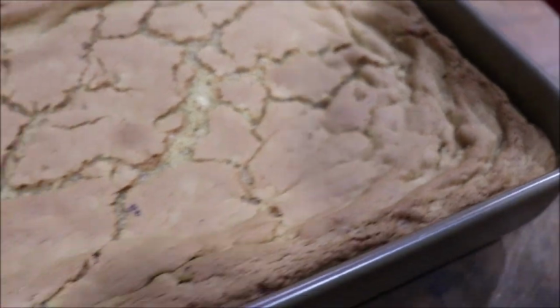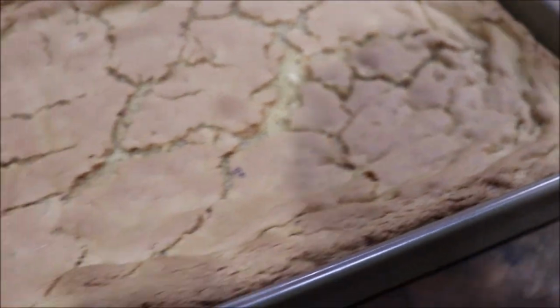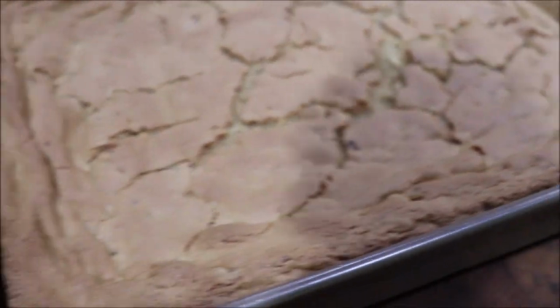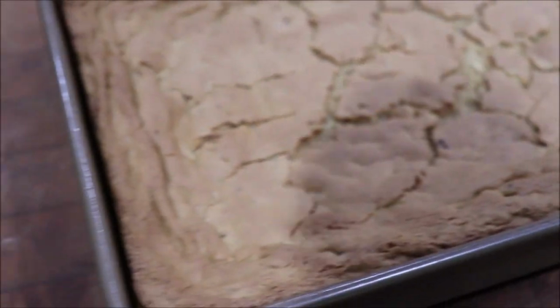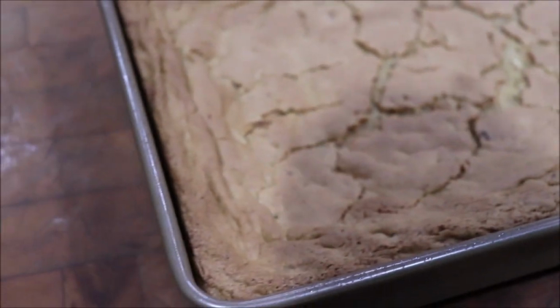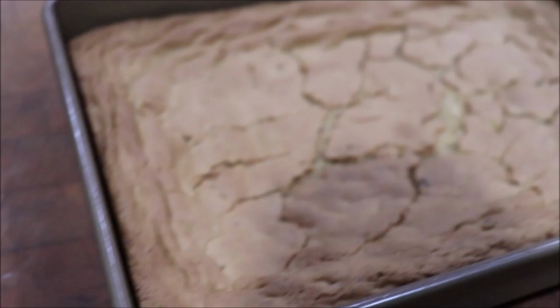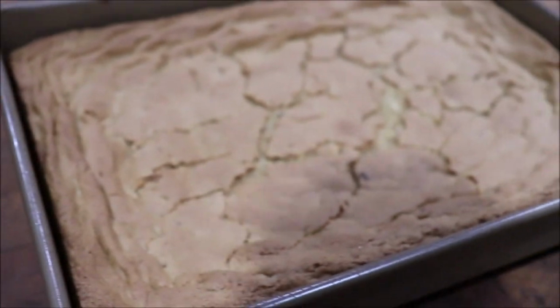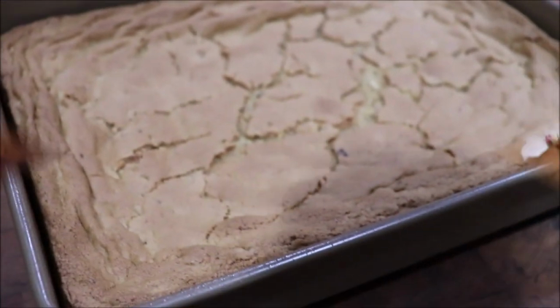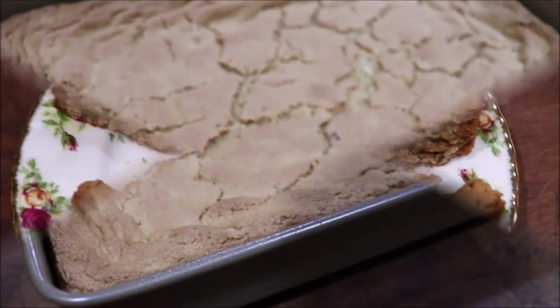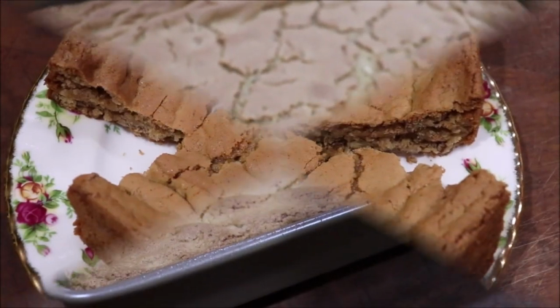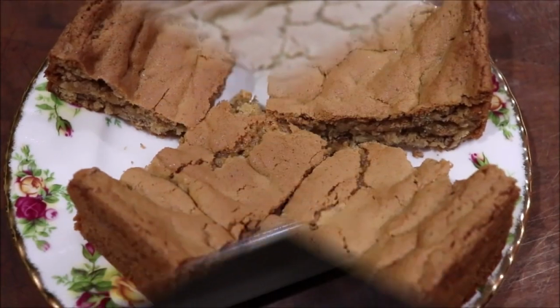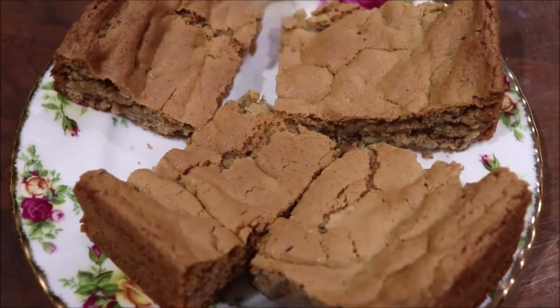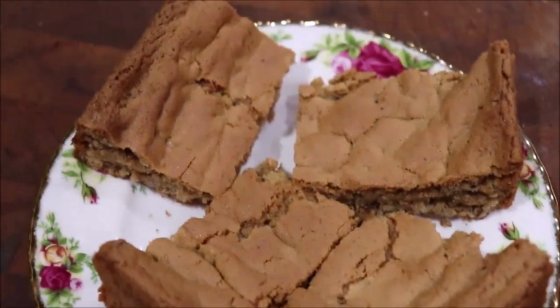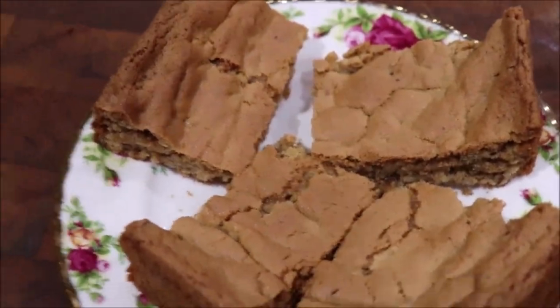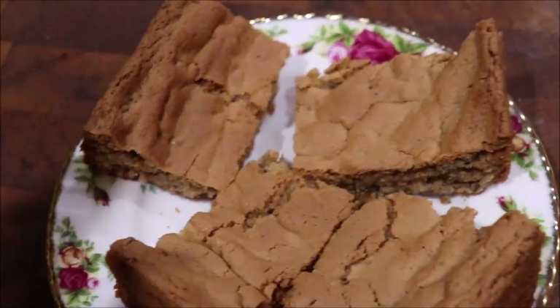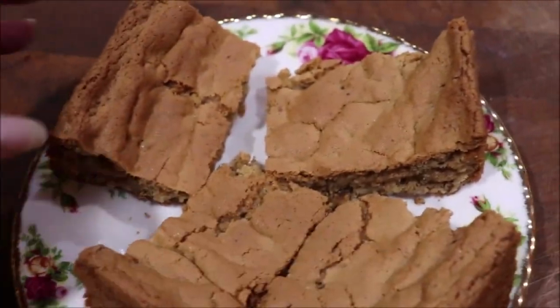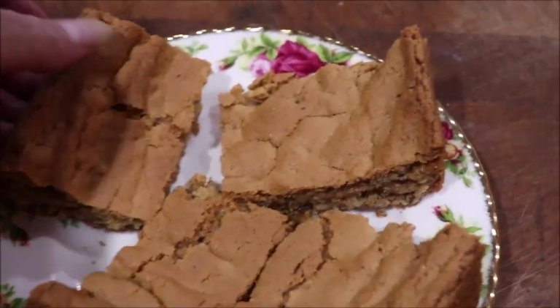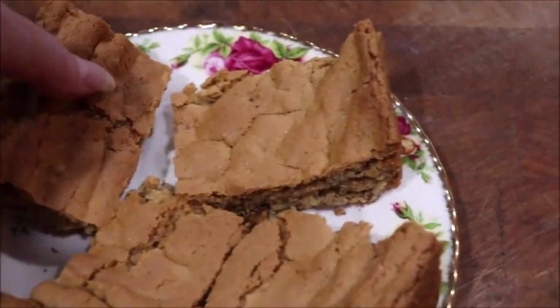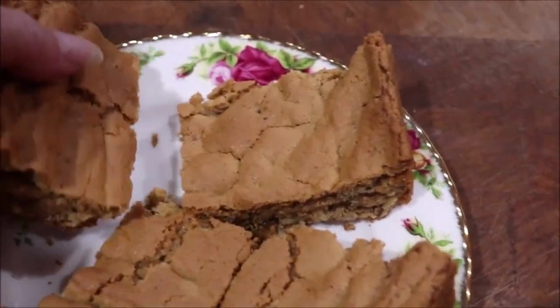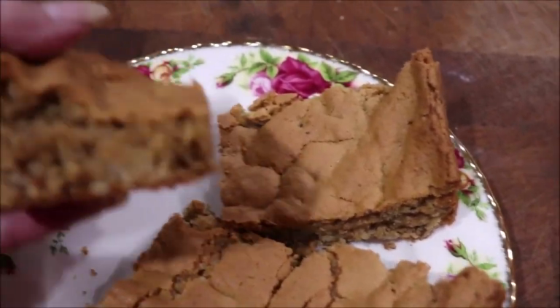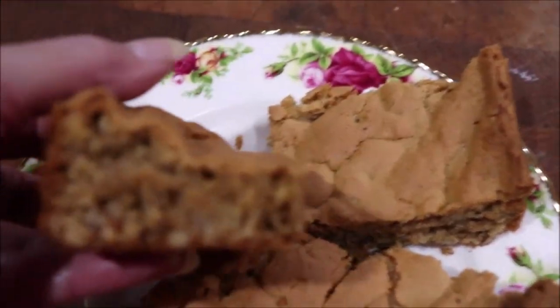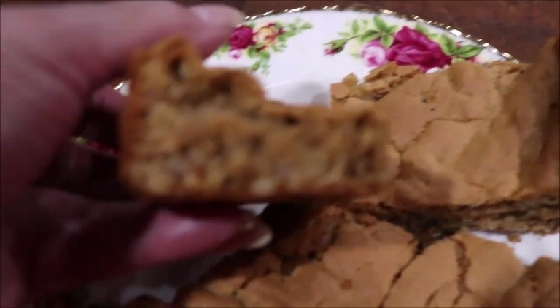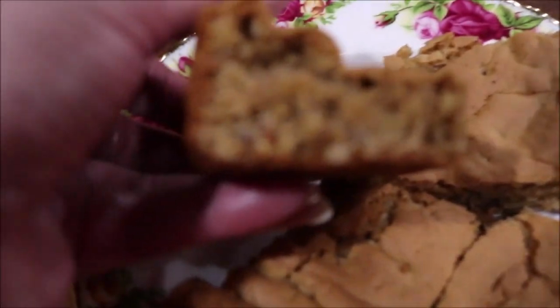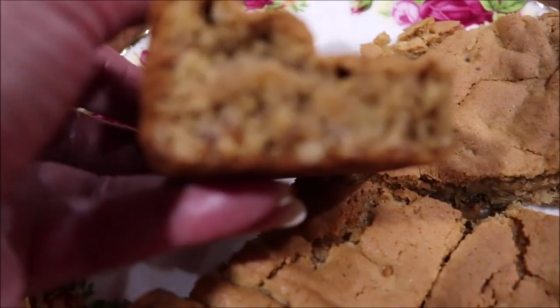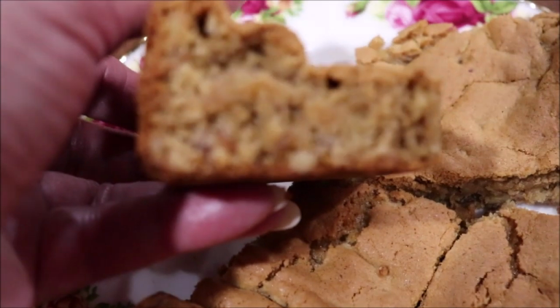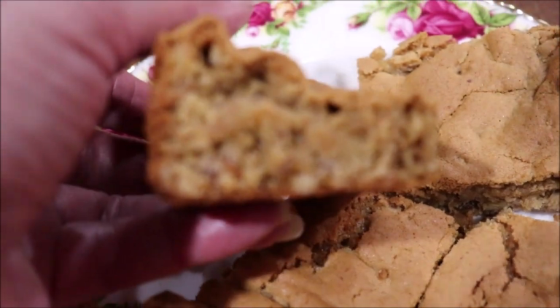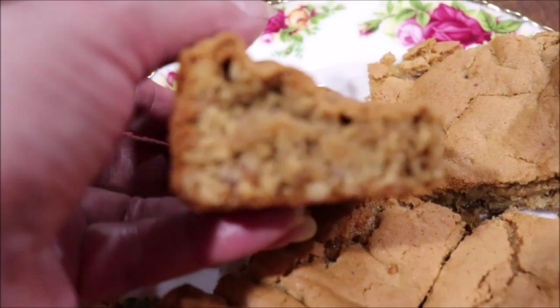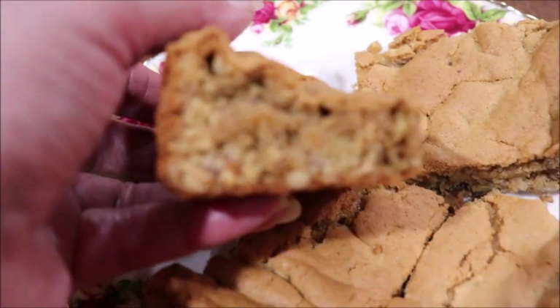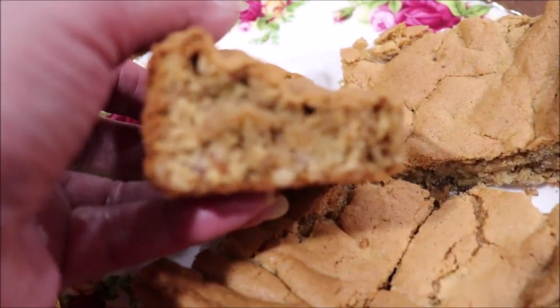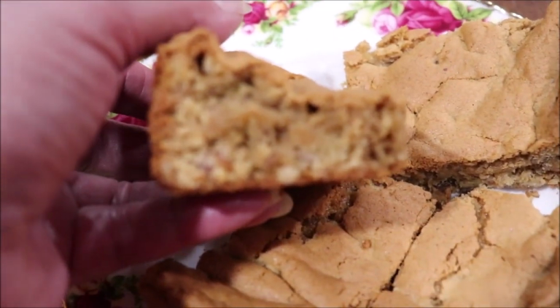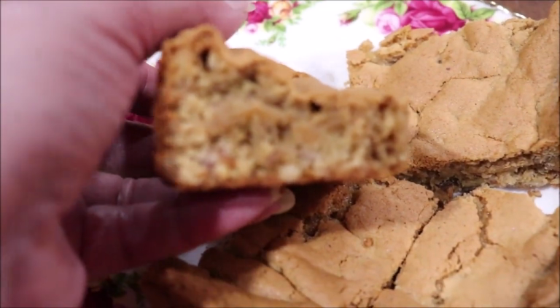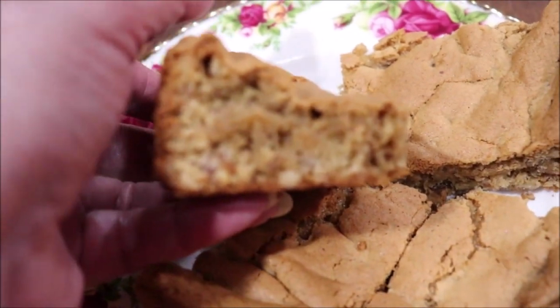I'm going to let it cool and then I'll cut a piece and show y'all what it looks like. Here it is cut and on the plate — look at that, it's just moist and wonderful on the inside.